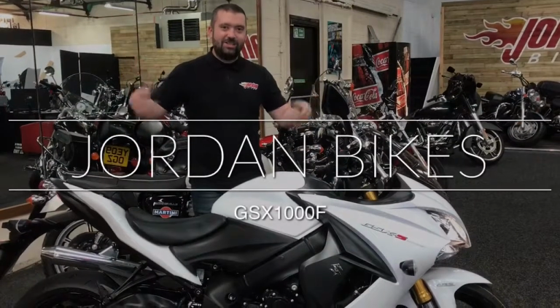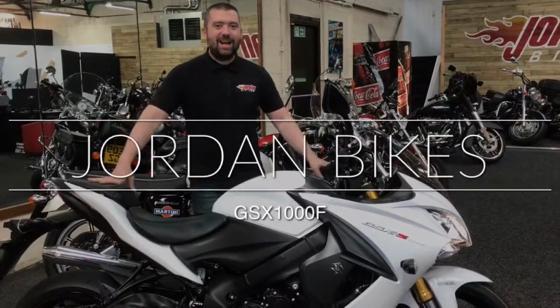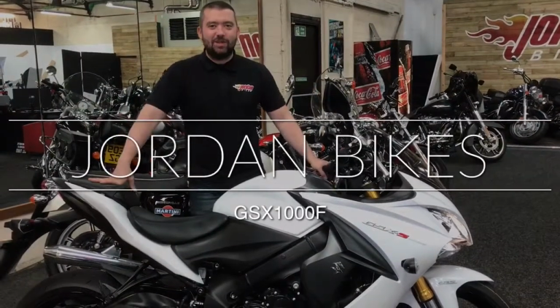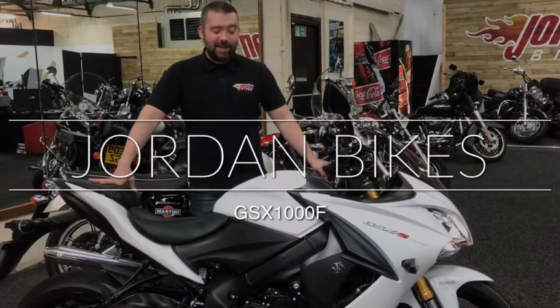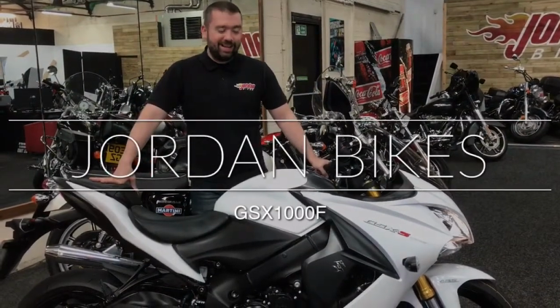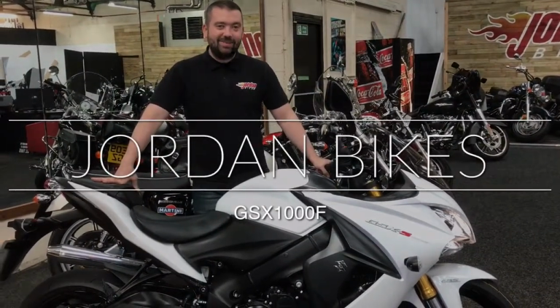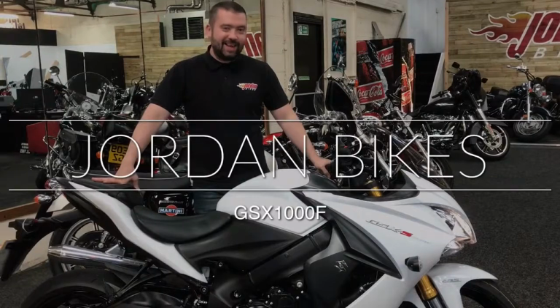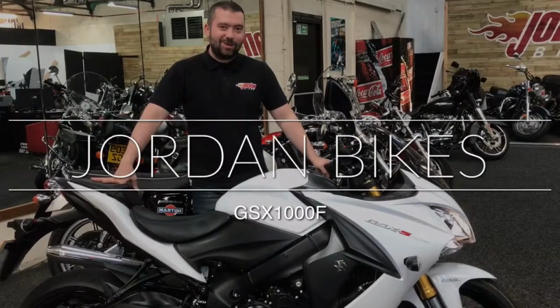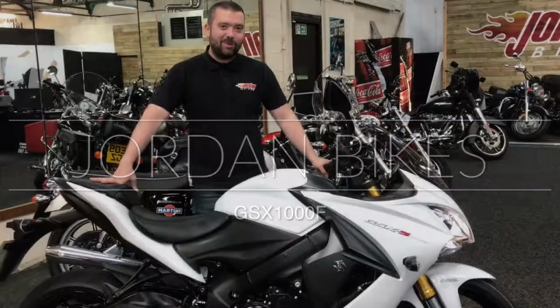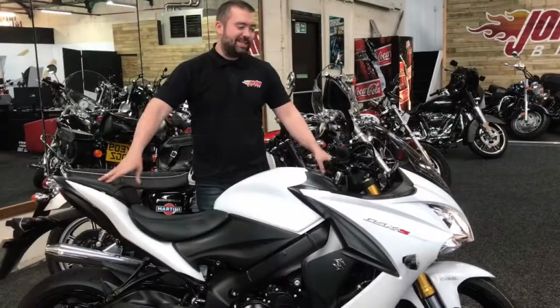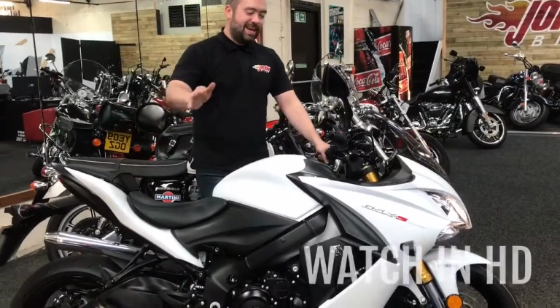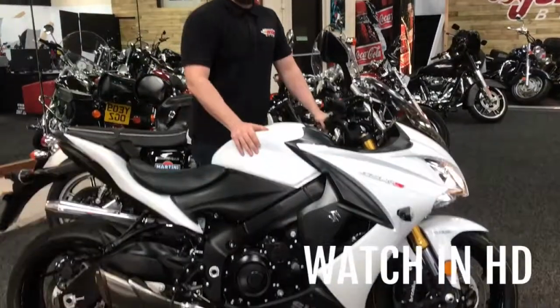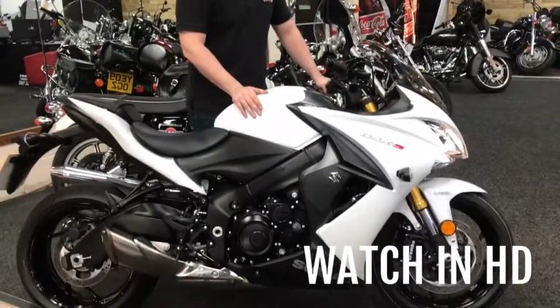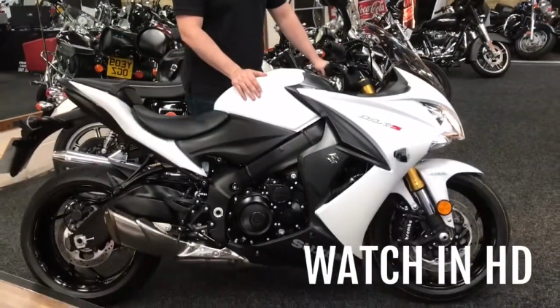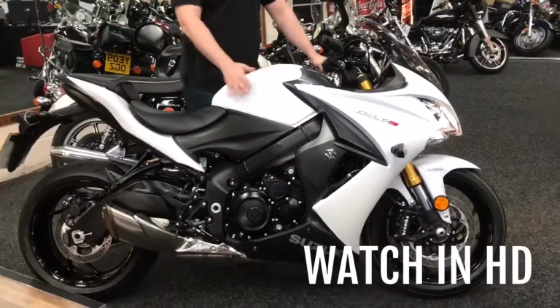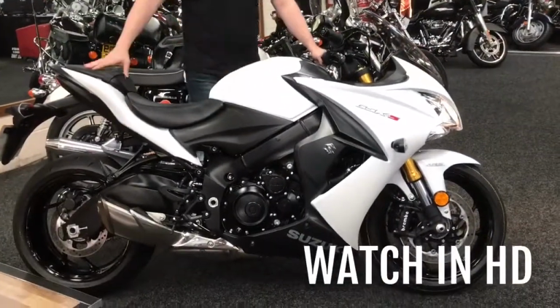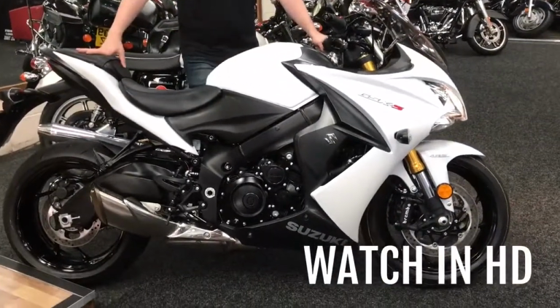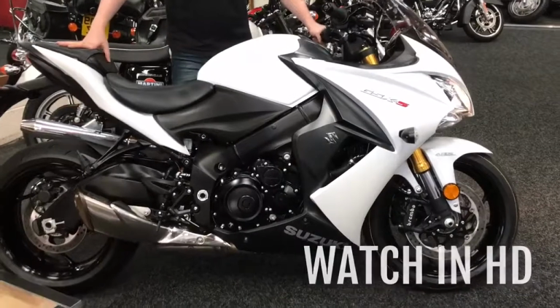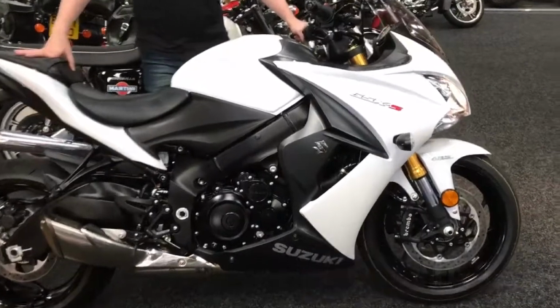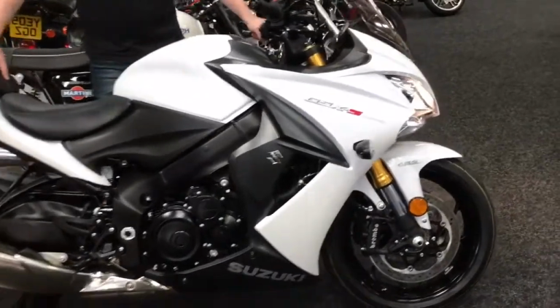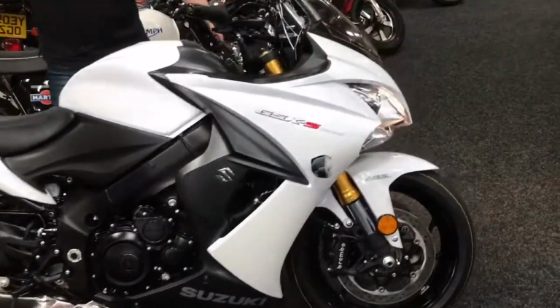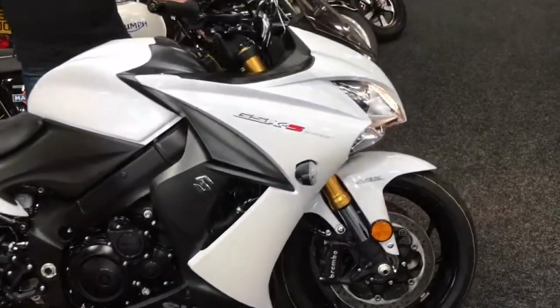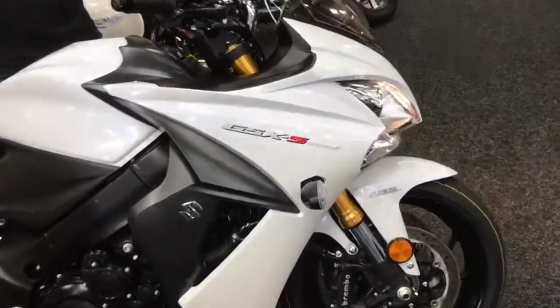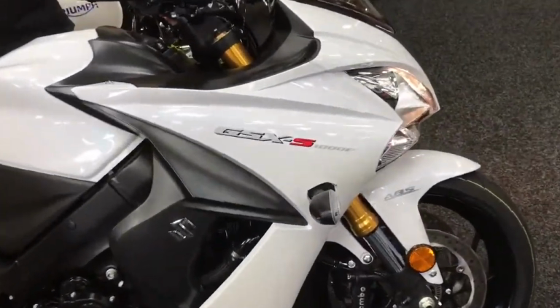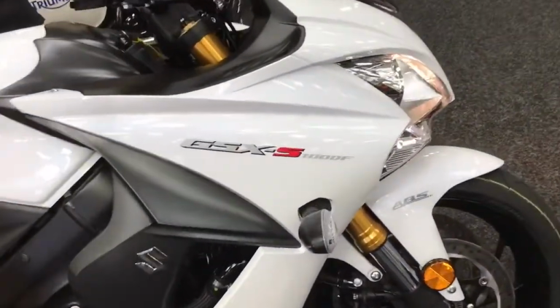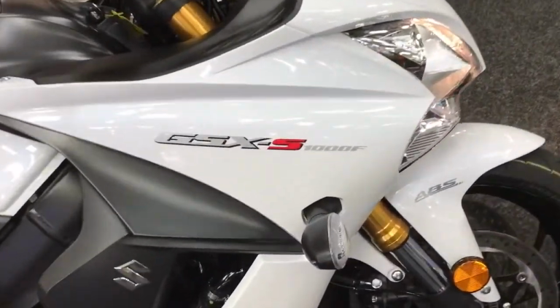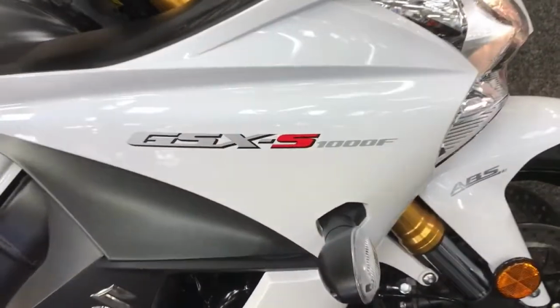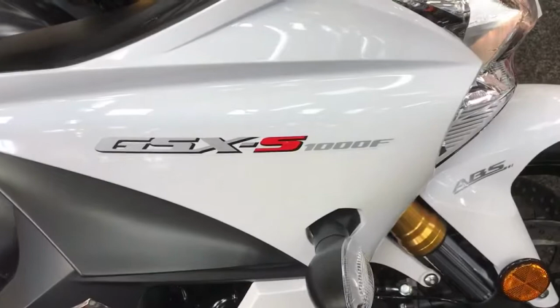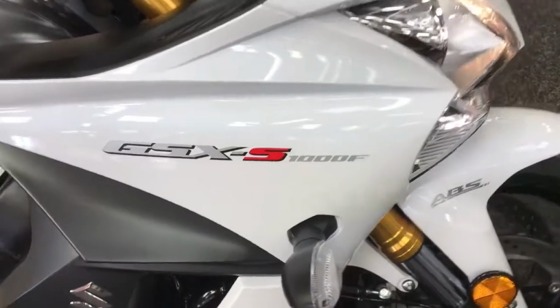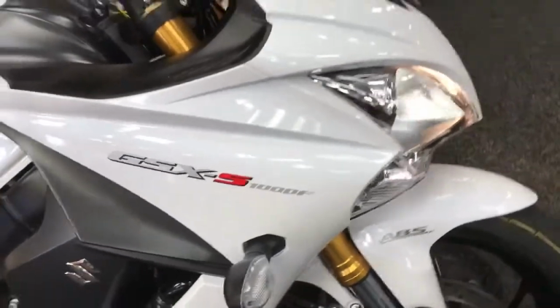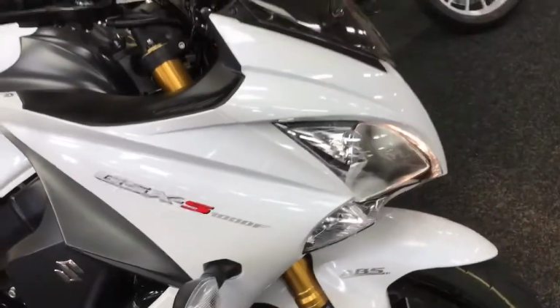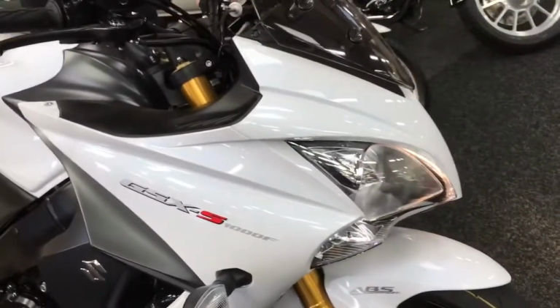Hey guys, it's Will at John and Bikes — sexy times down at John and Bikes with all these bikes. Today this is the Suzuki GSX-S1000F. It's the LA model, so it comes with more power, slipper clutch. Yeah, absolutely fabulous this.